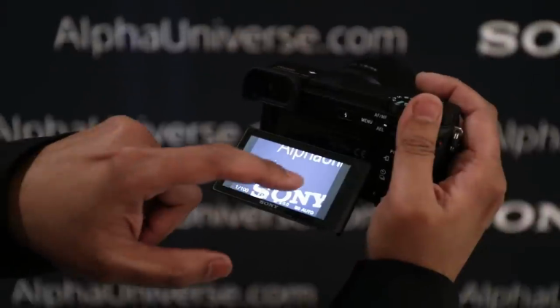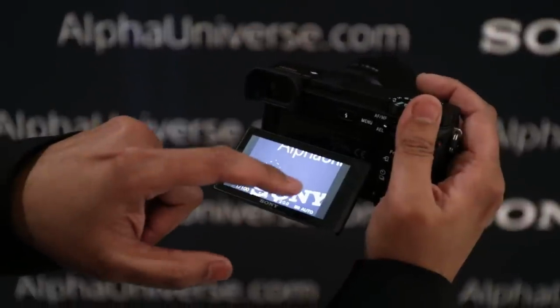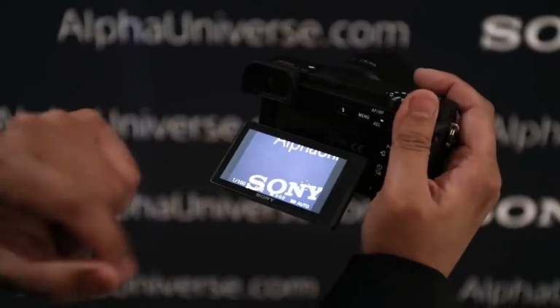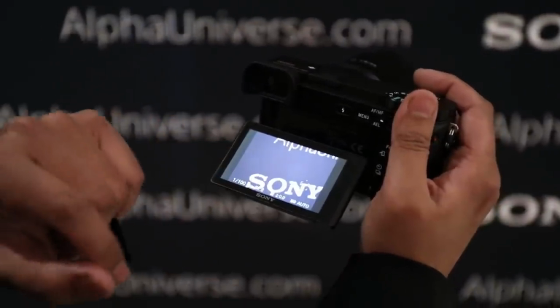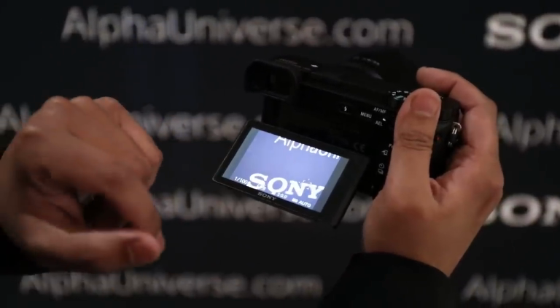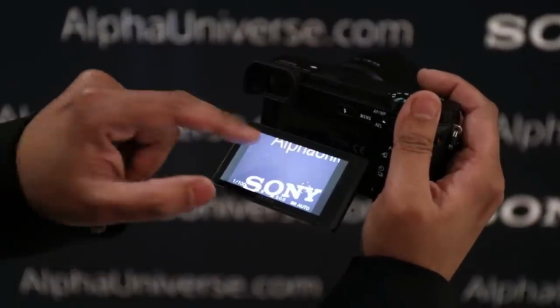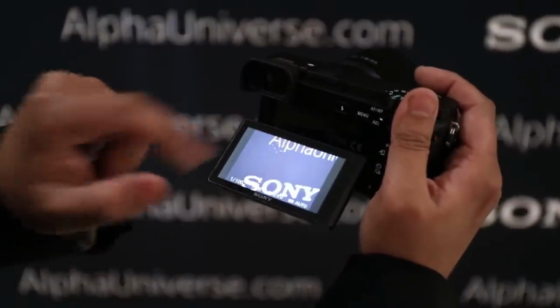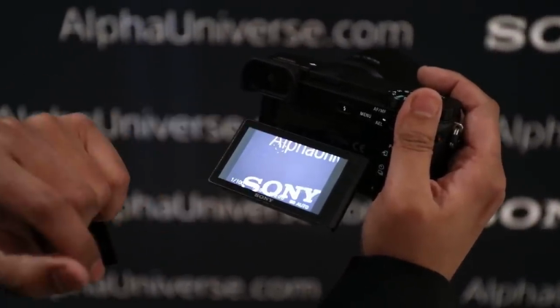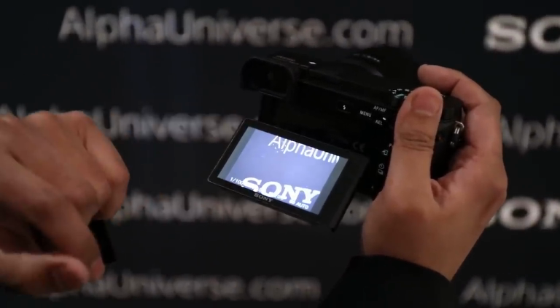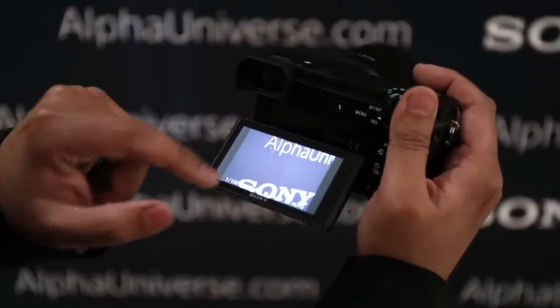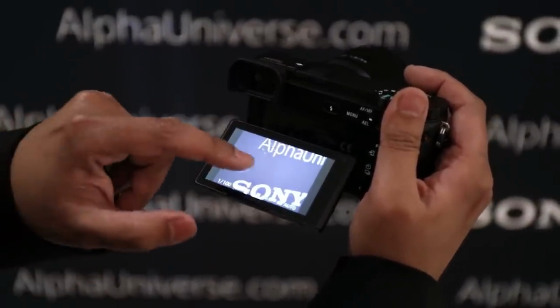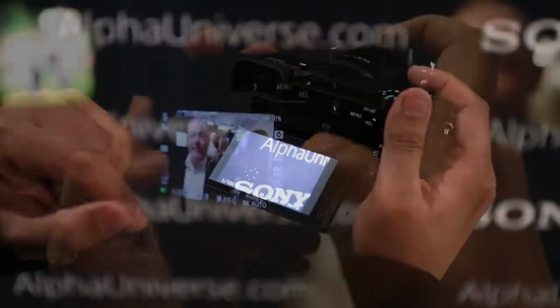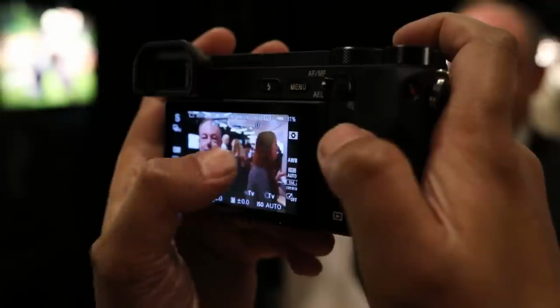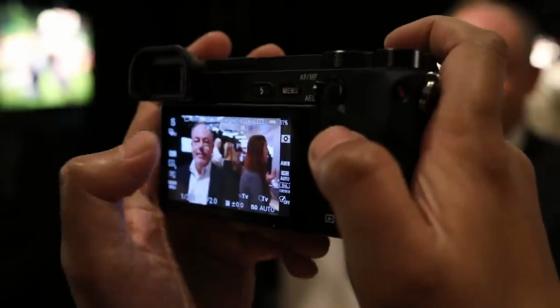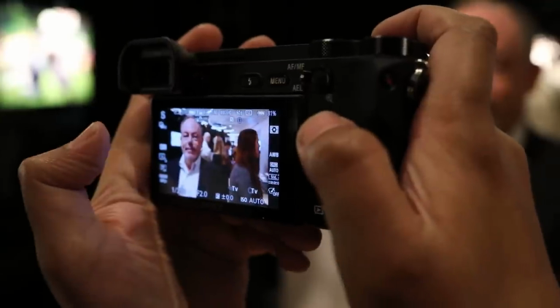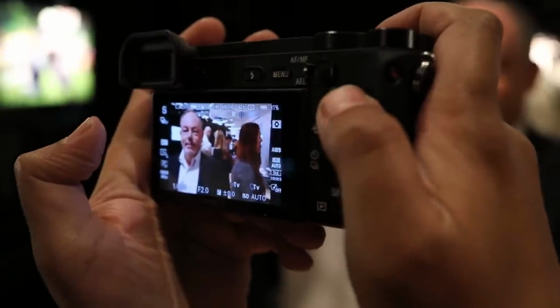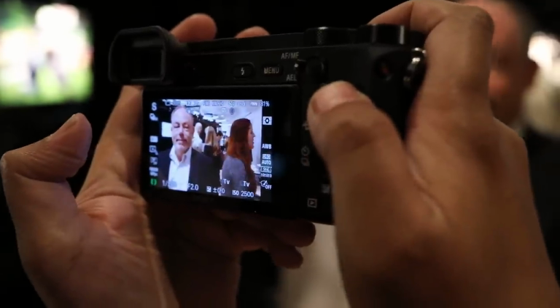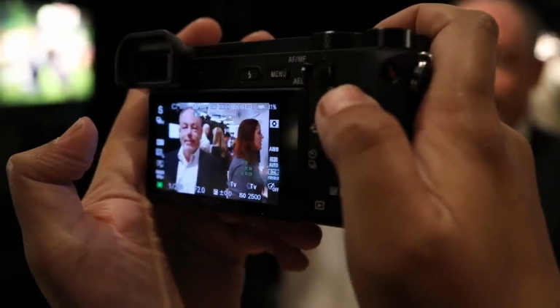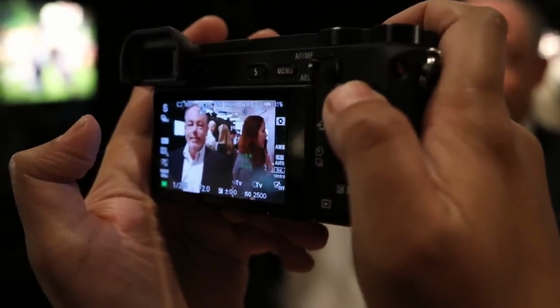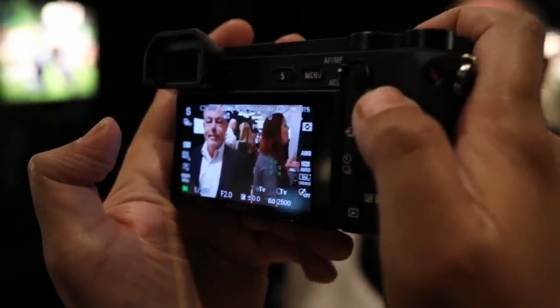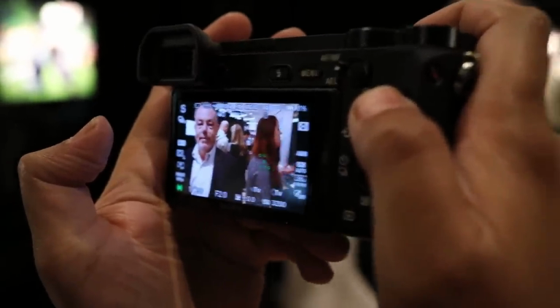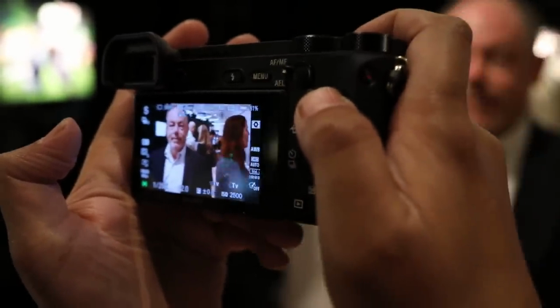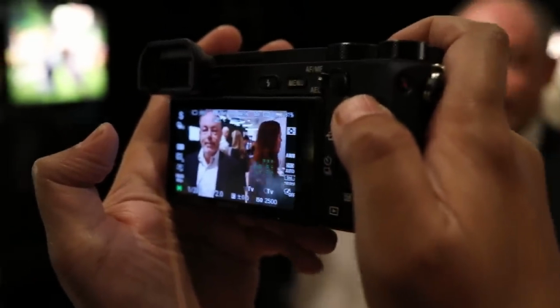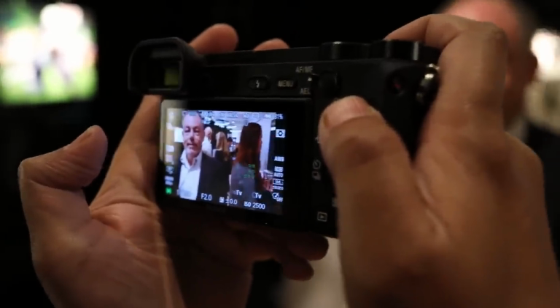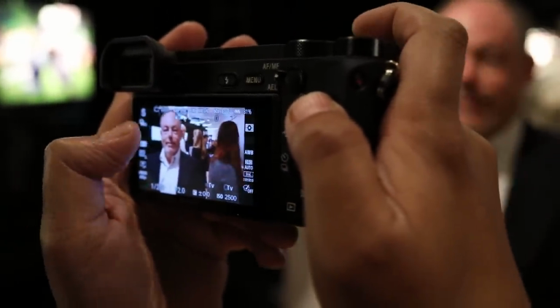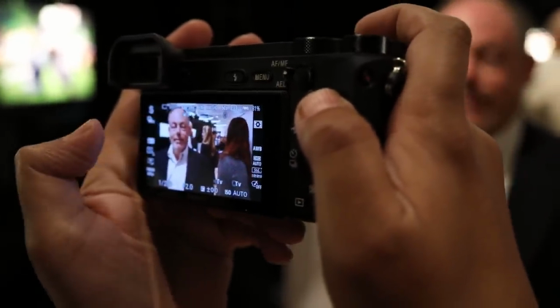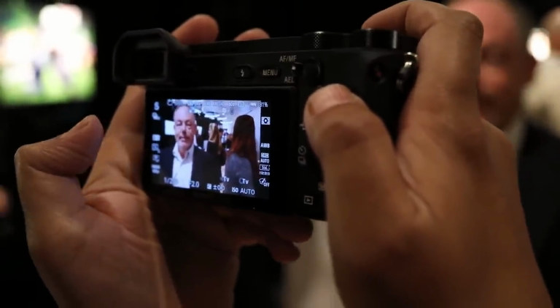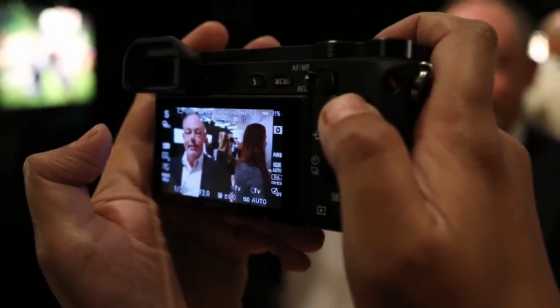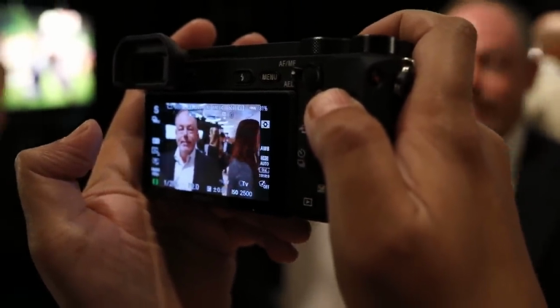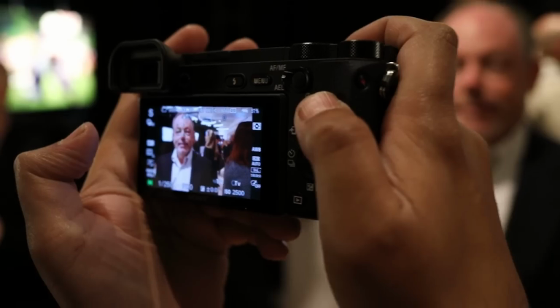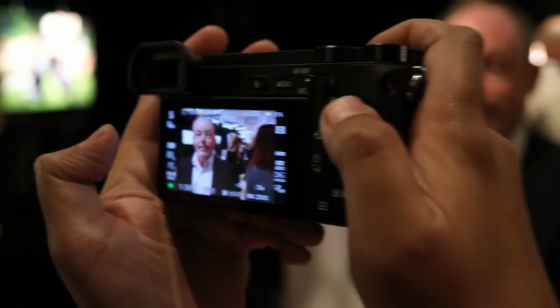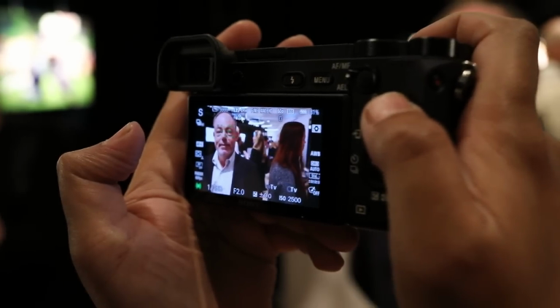Thanks to the touch screen, you can now tap to focus in video. This will enable you to rack focus between subjects in your scene. The touch screen also makes it really easy to just tap to select your subject and then have the camera track it.